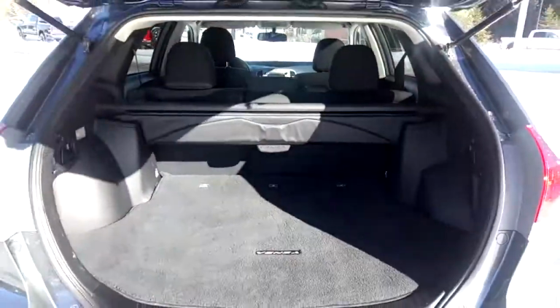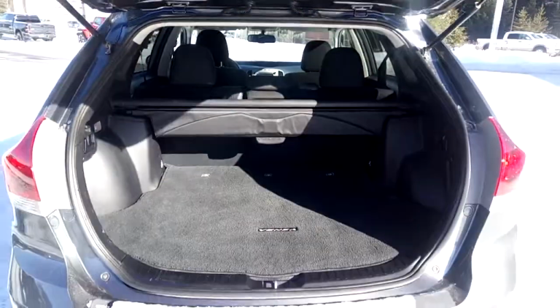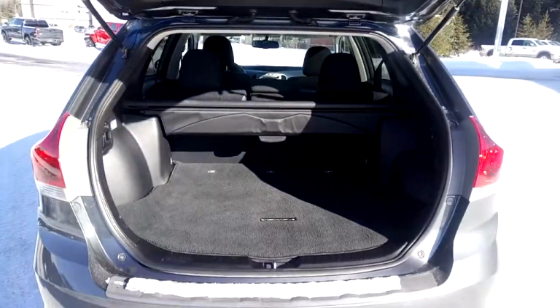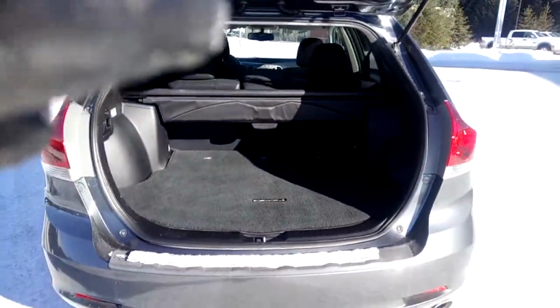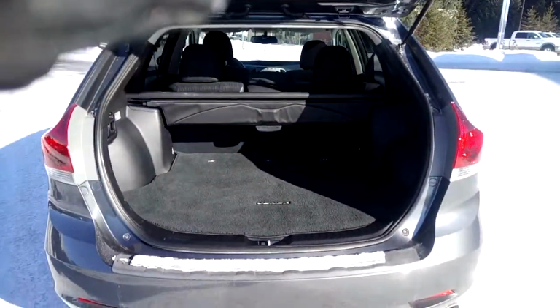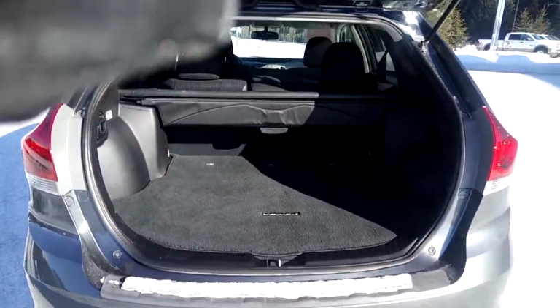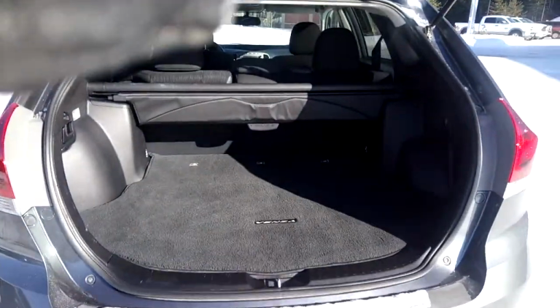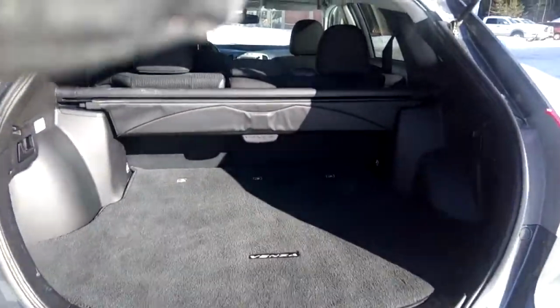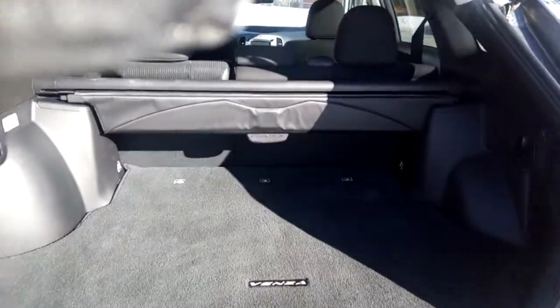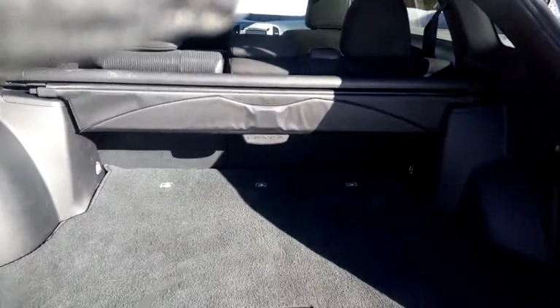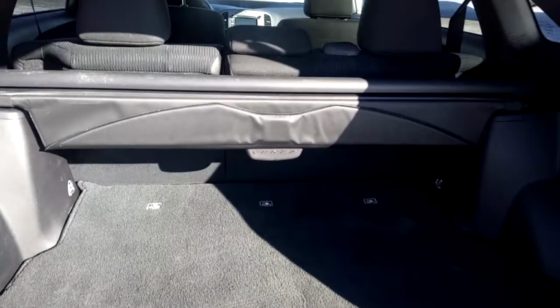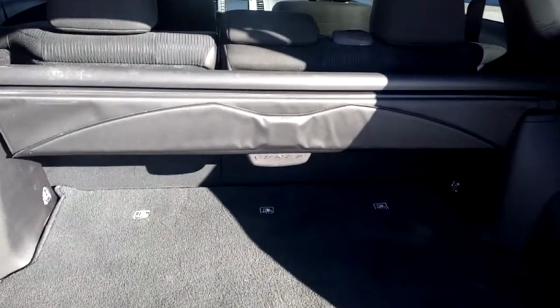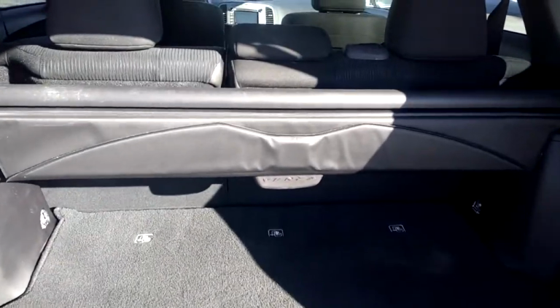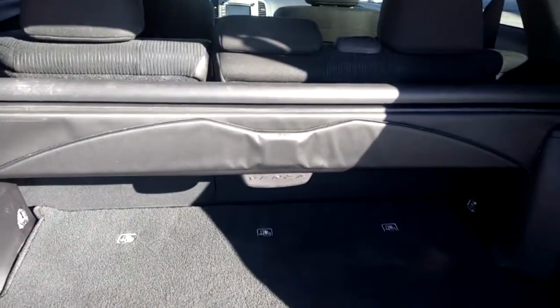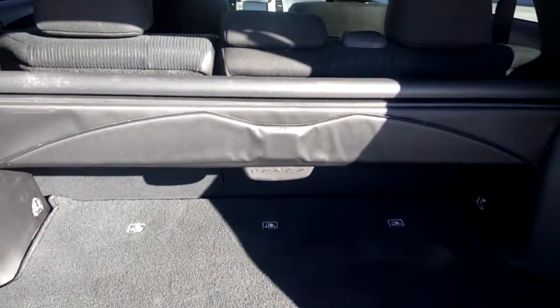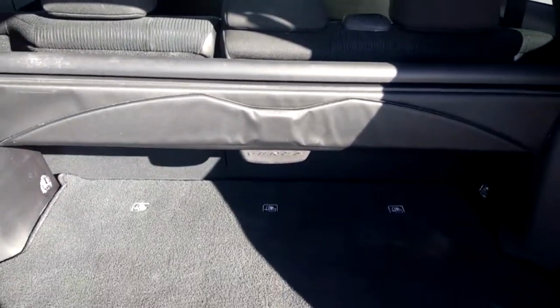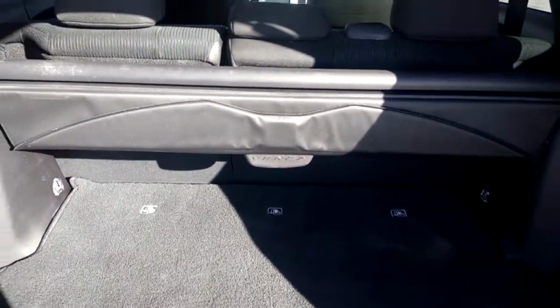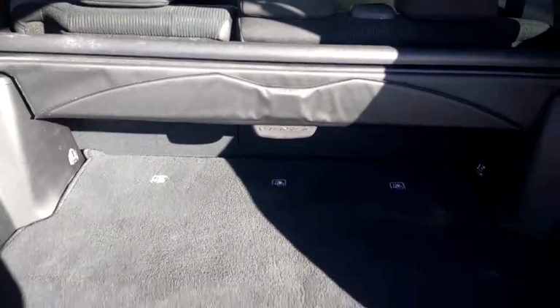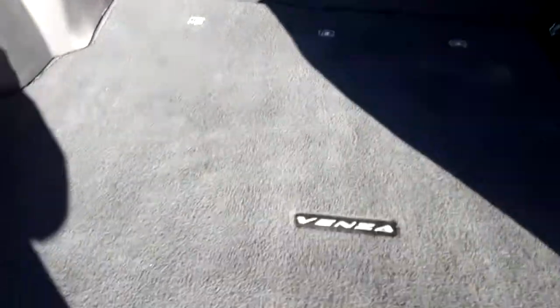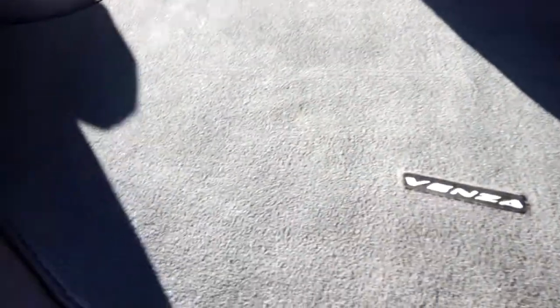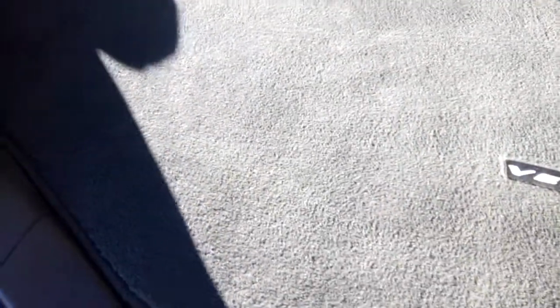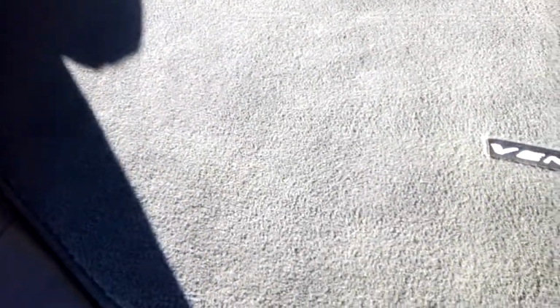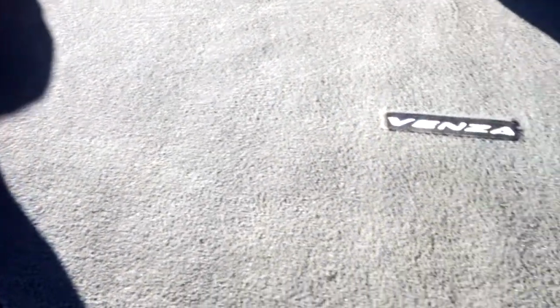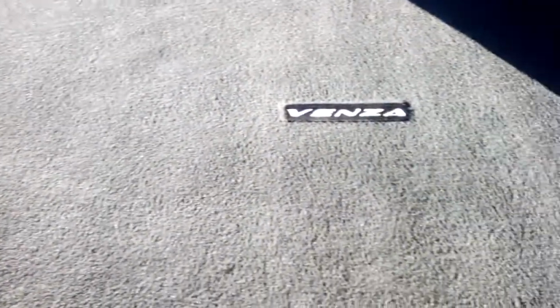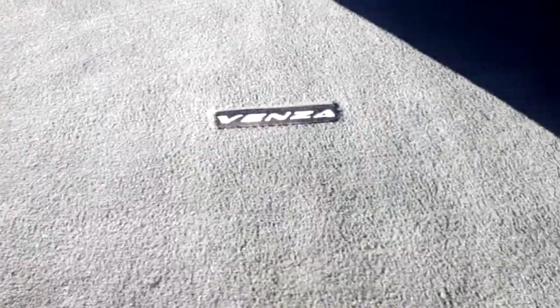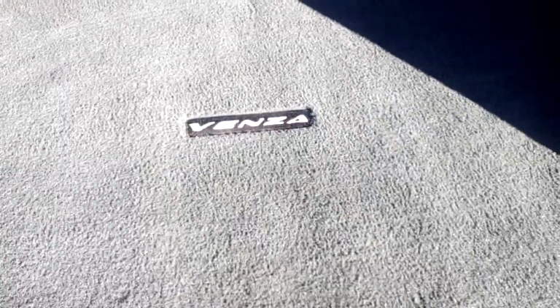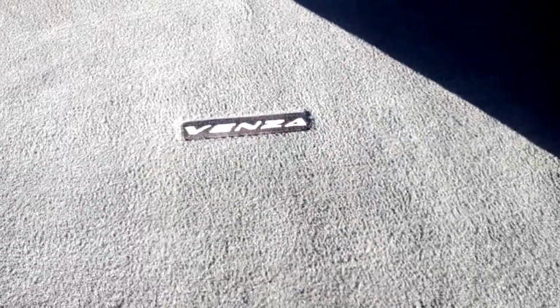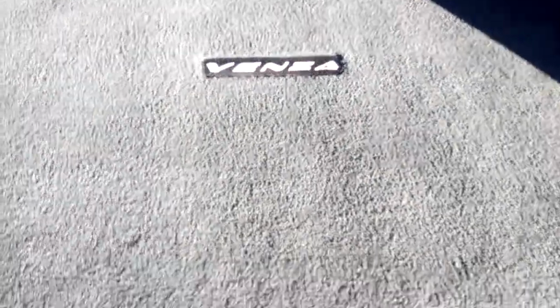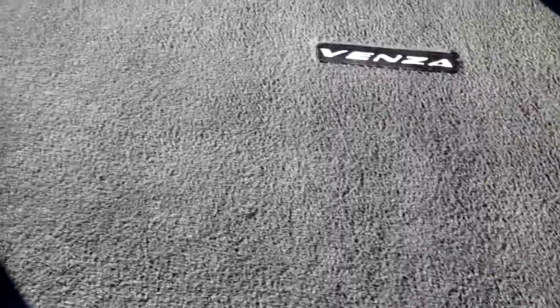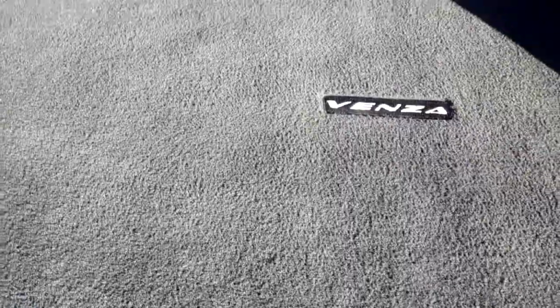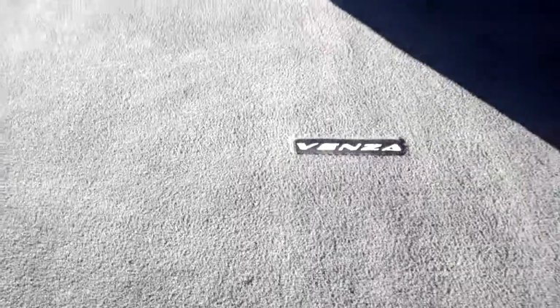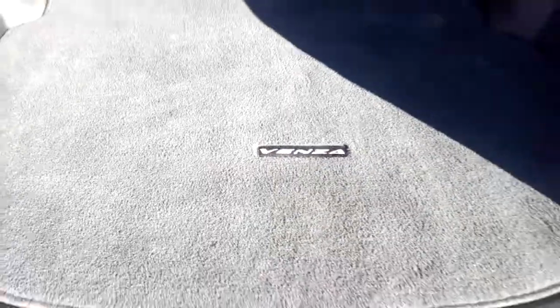It has a large trunk with lots of cargo space. The rear seats fold down flat to provide more room. There's also a cargo visor and a Toyota OEM carpeted floor mat for the trunk.